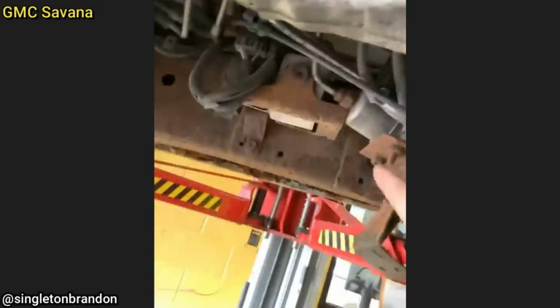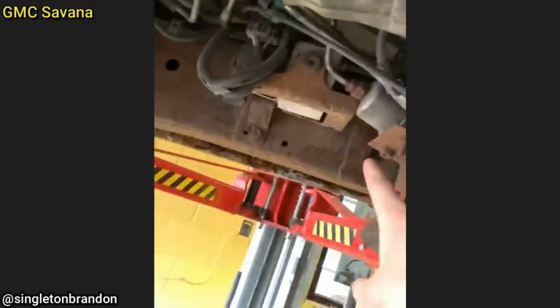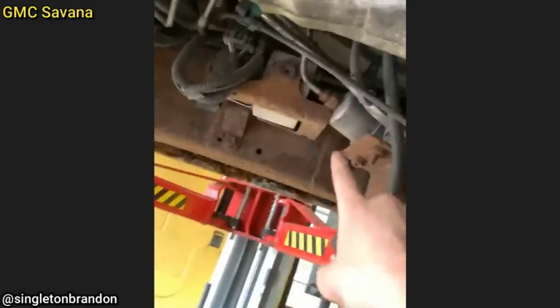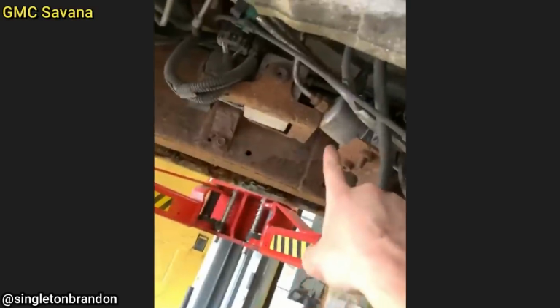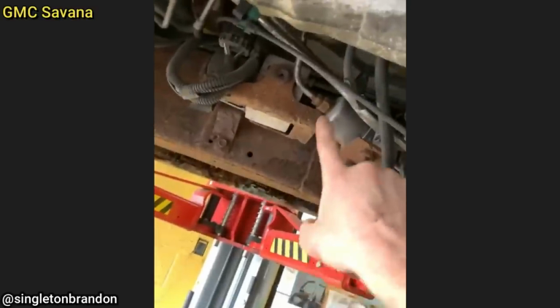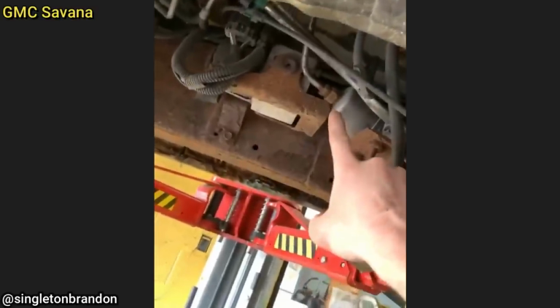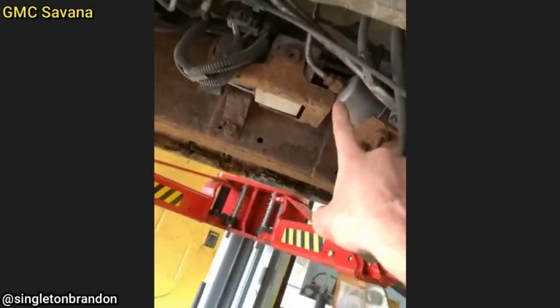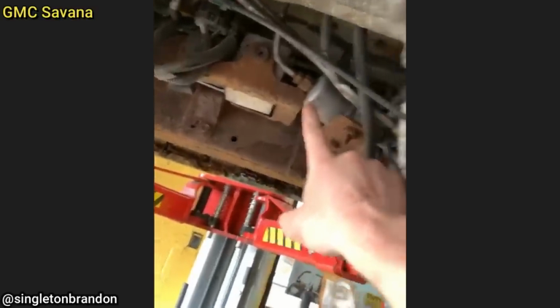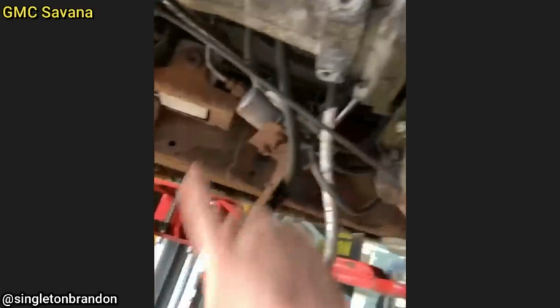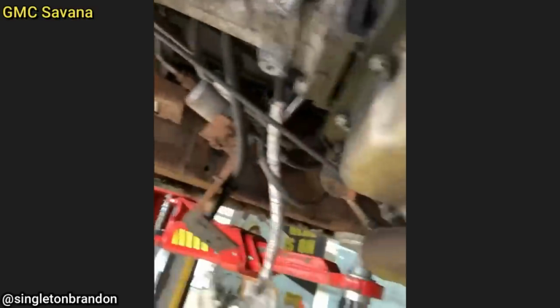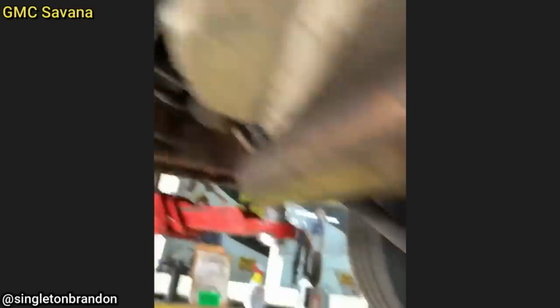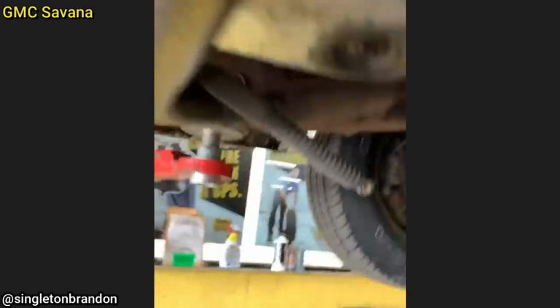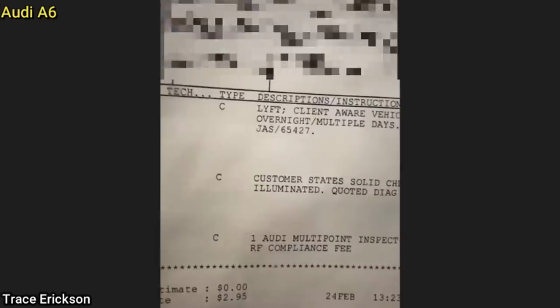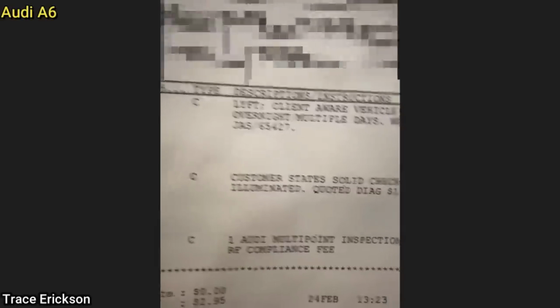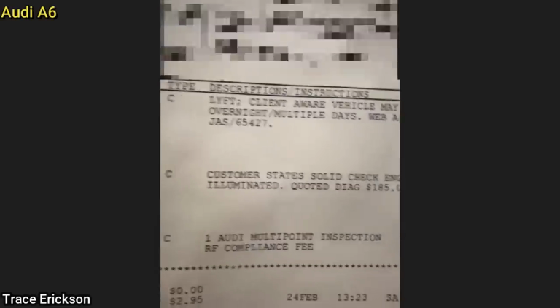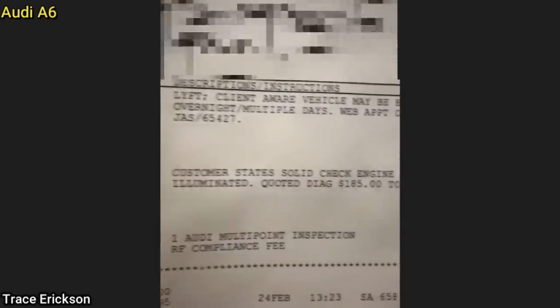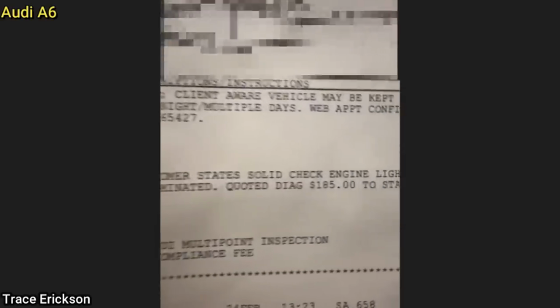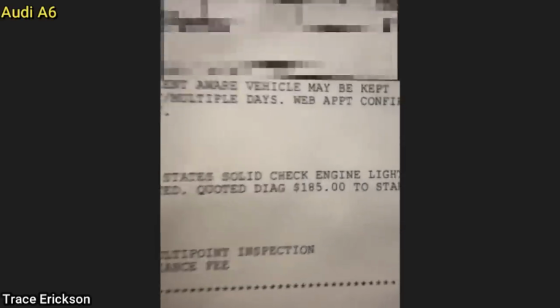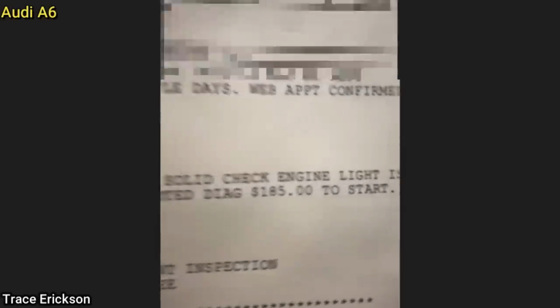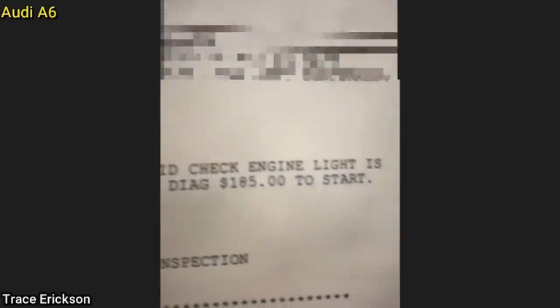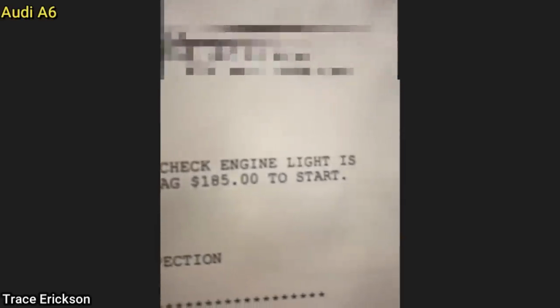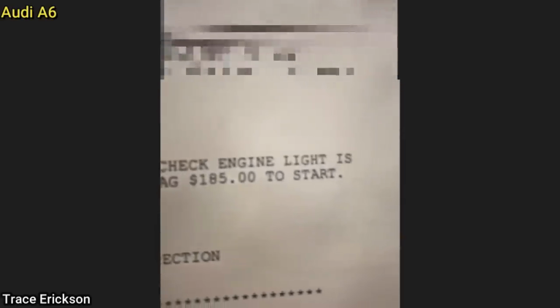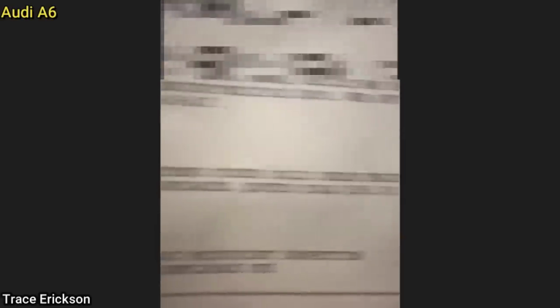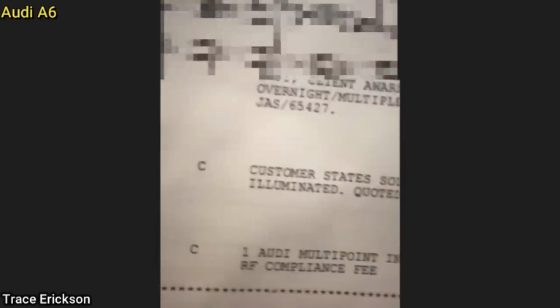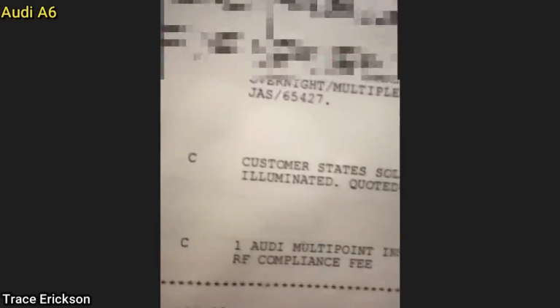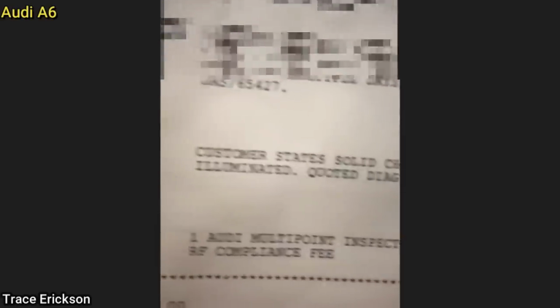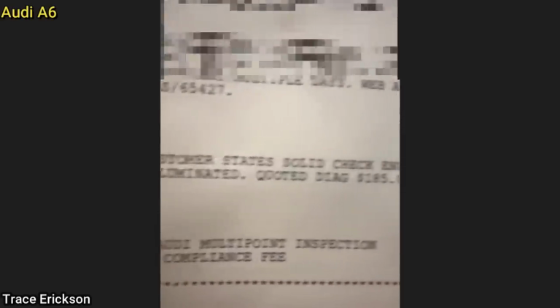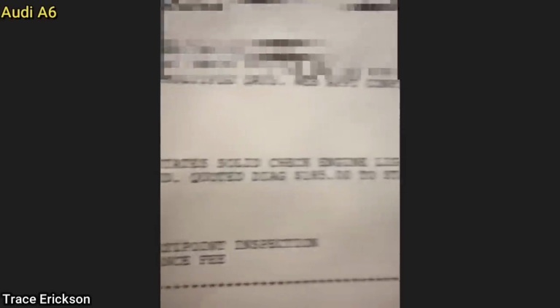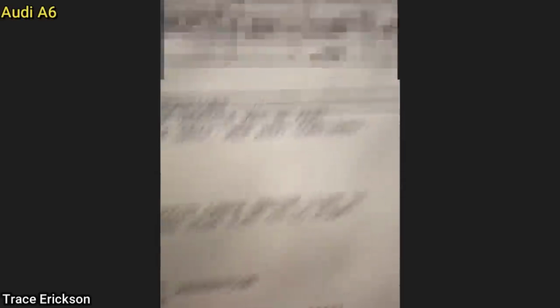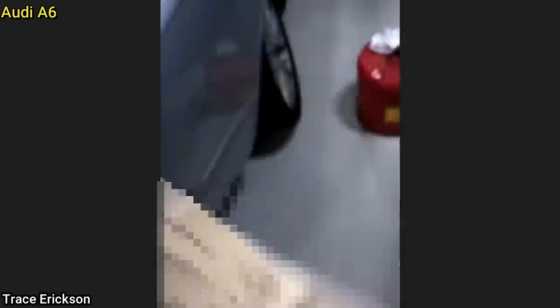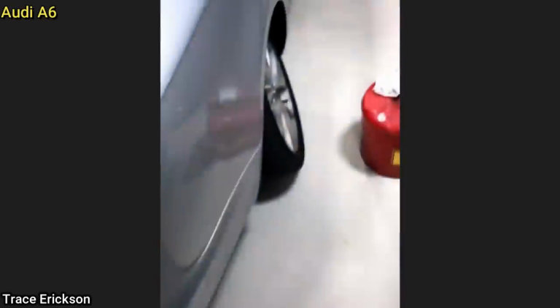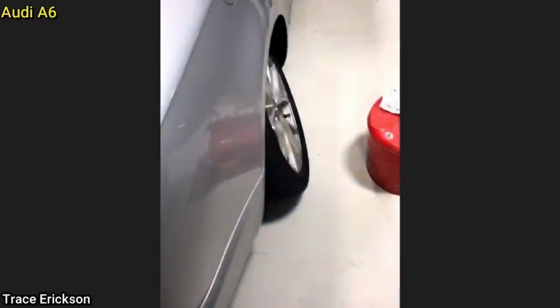There's a fuel line over here that looks like it might be broken. And this Audi A6 only came in because the check engine light is on — the customer did not mention anything about this, and it was driven to the dealership like this.